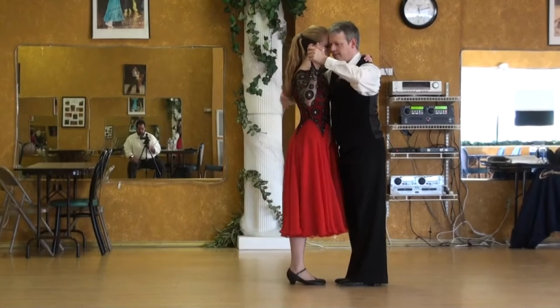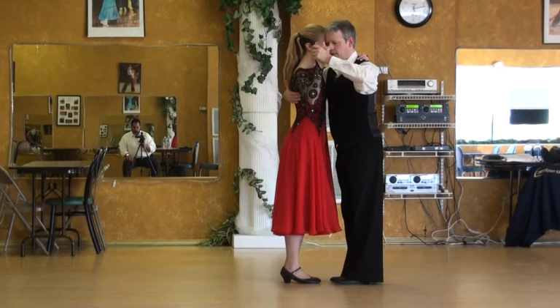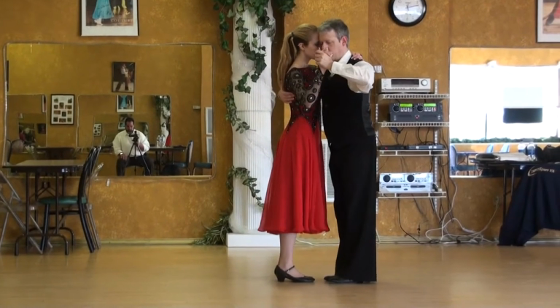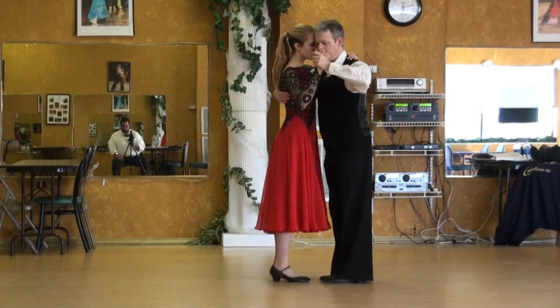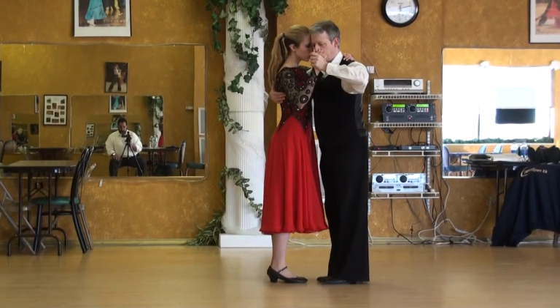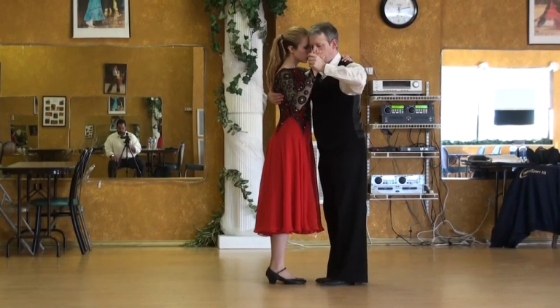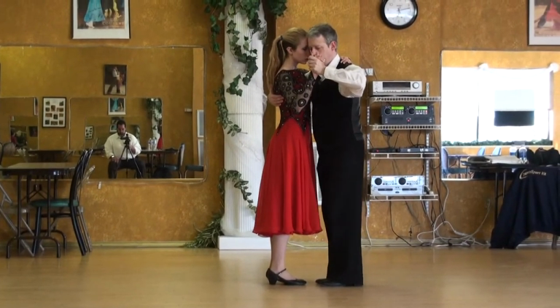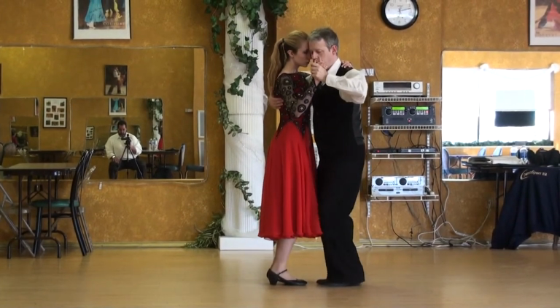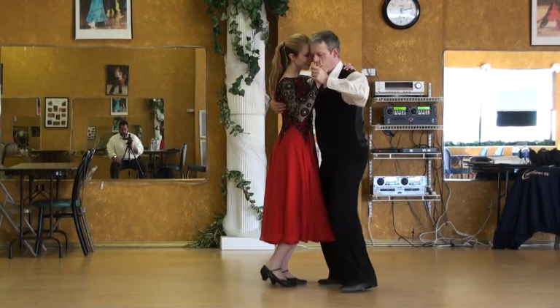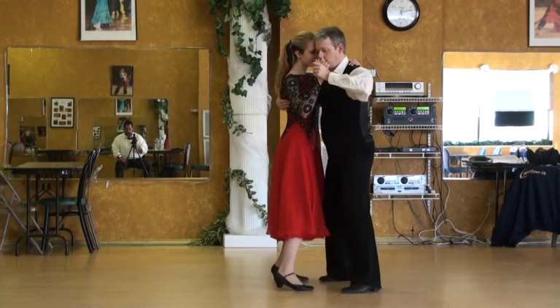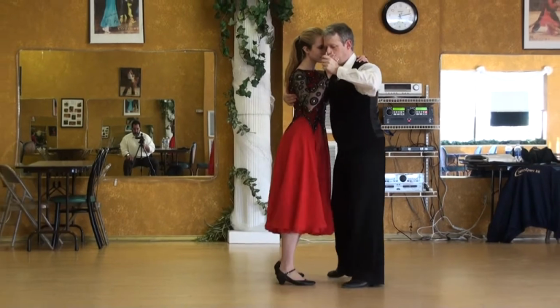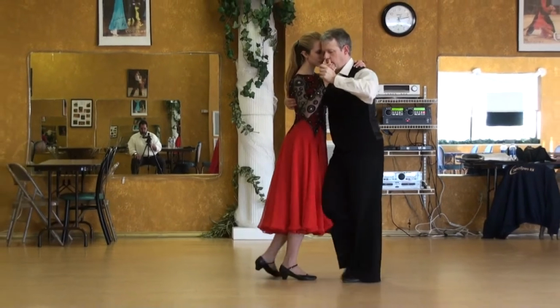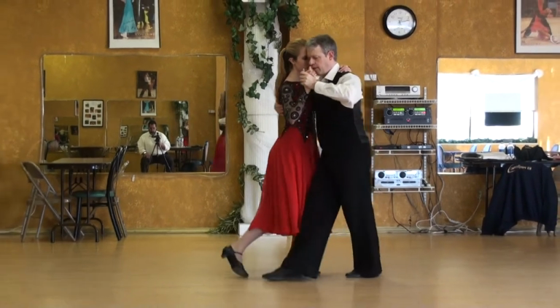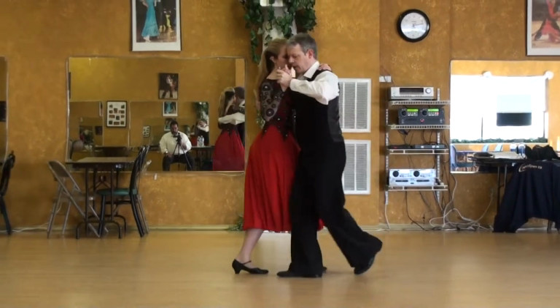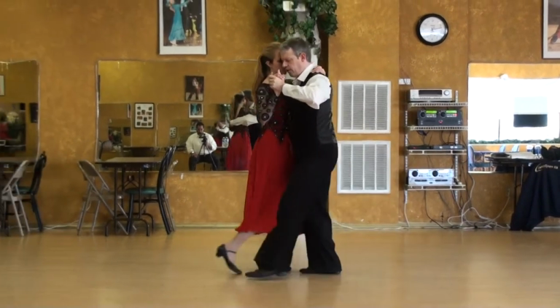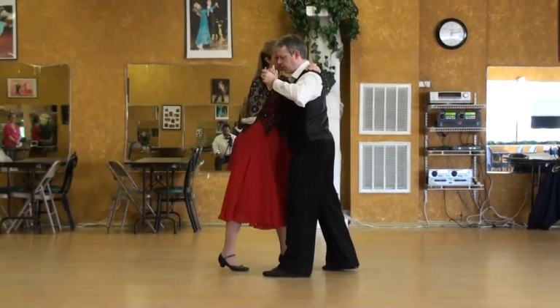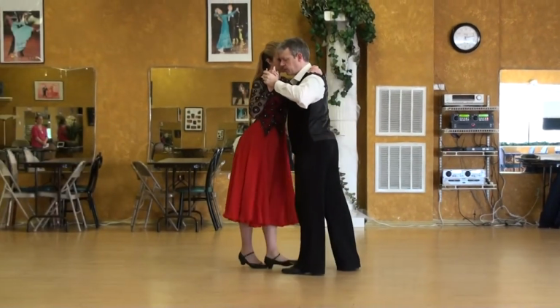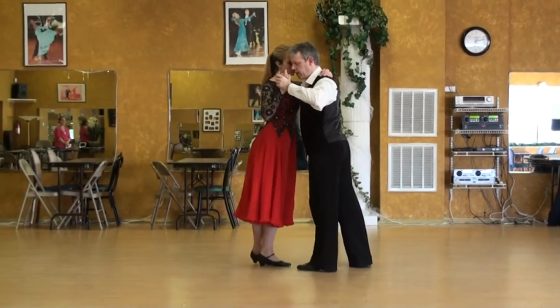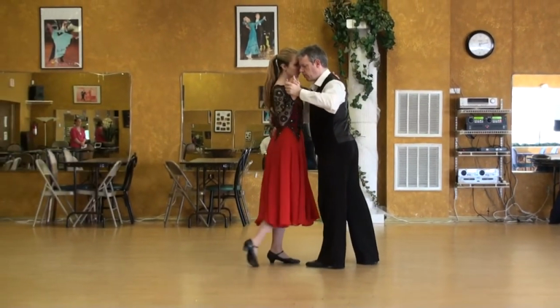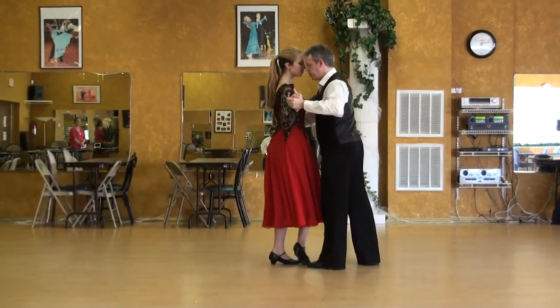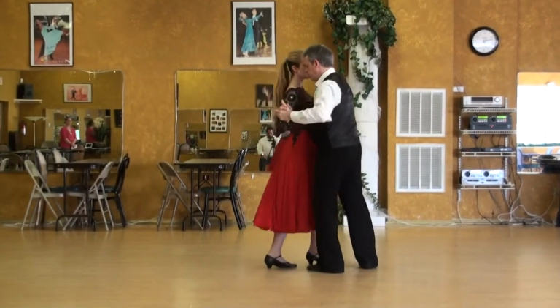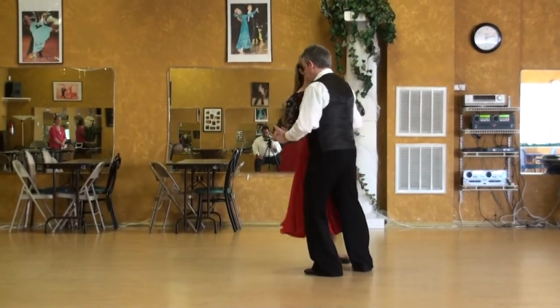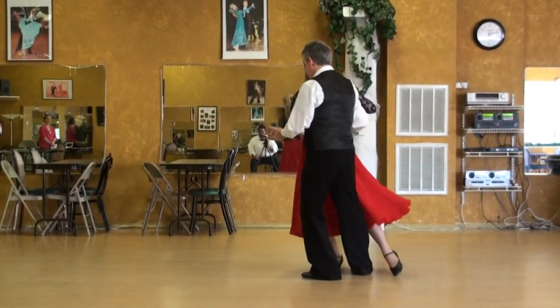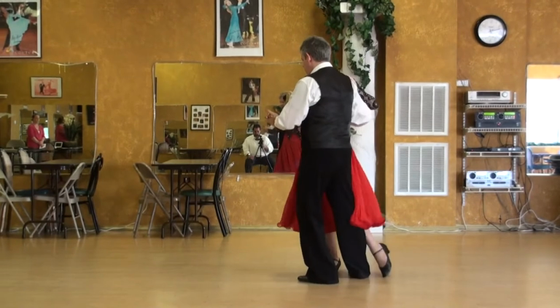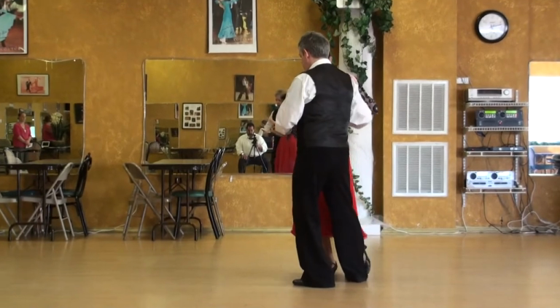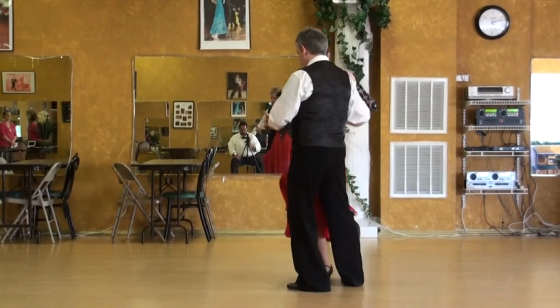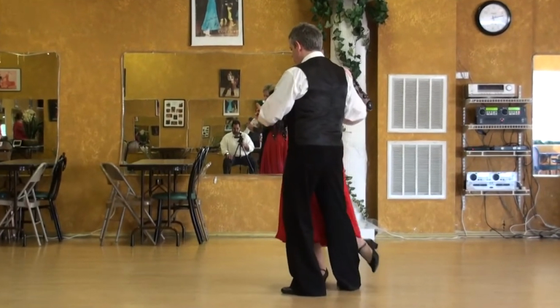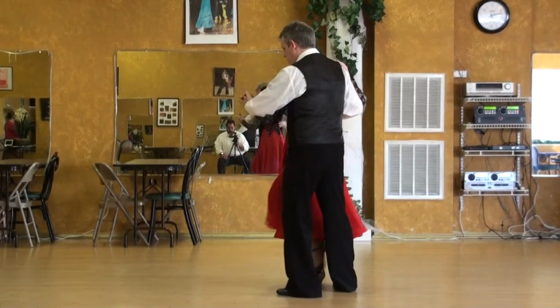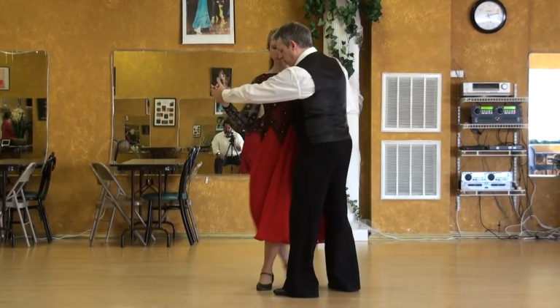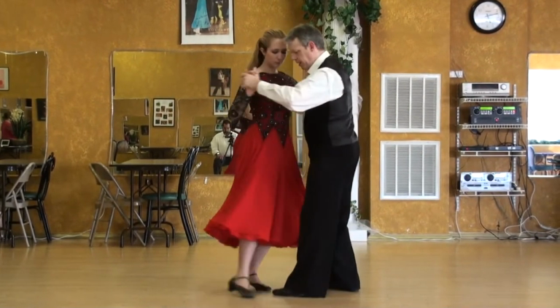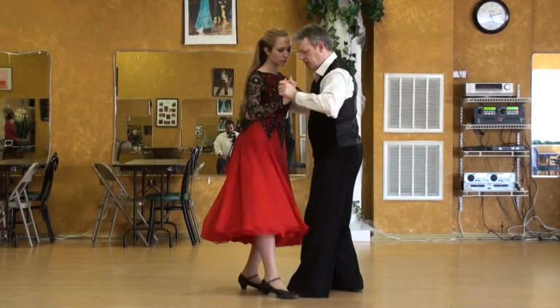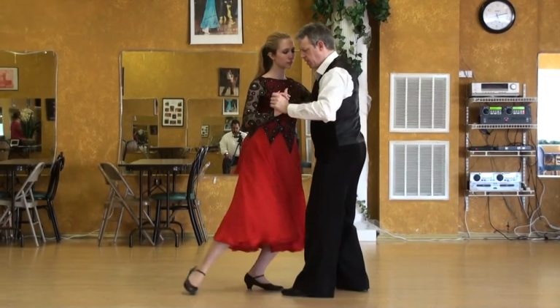If you saw the previous figure: two, three, four, lady goes to five, forward ocho, scratch, boleo action parada.